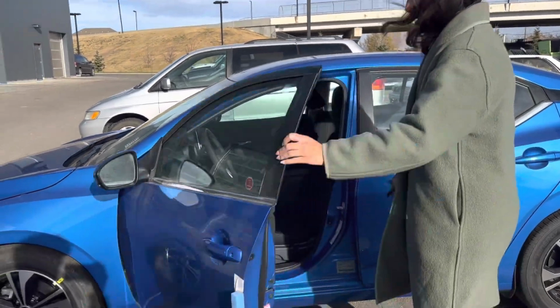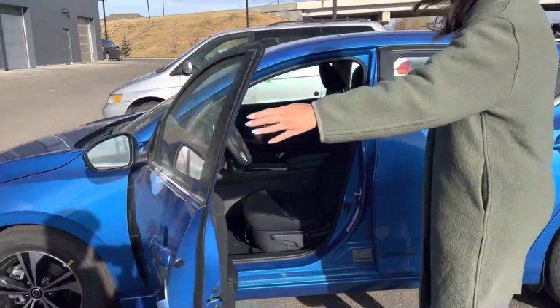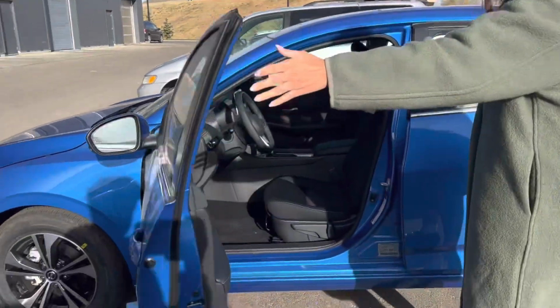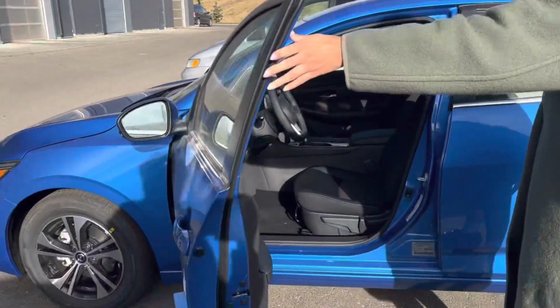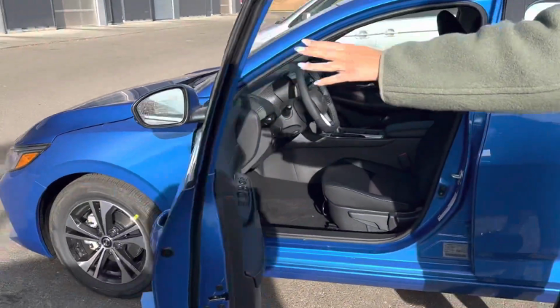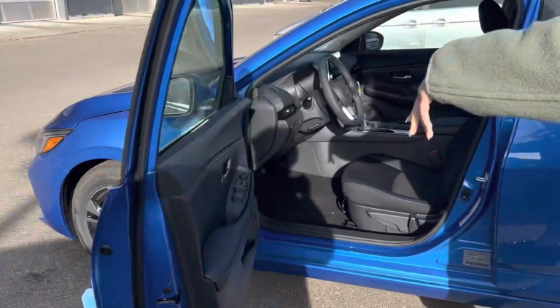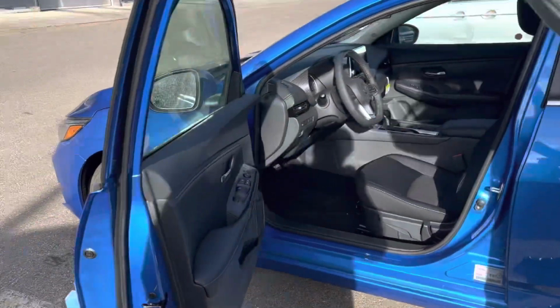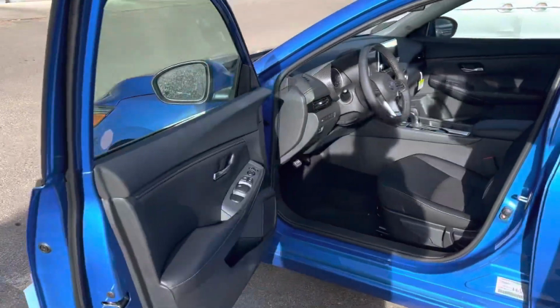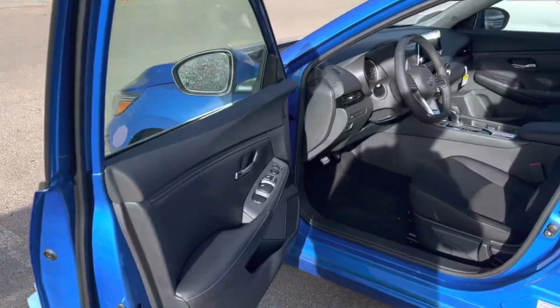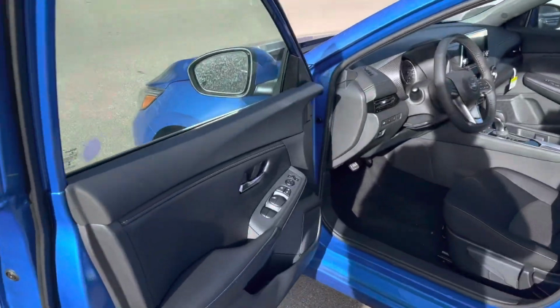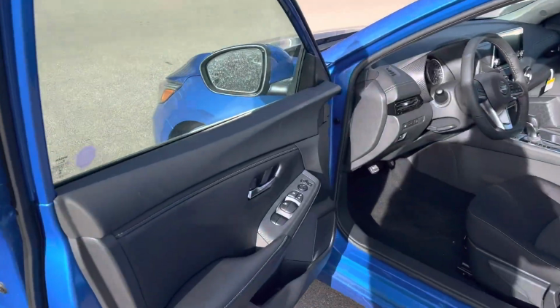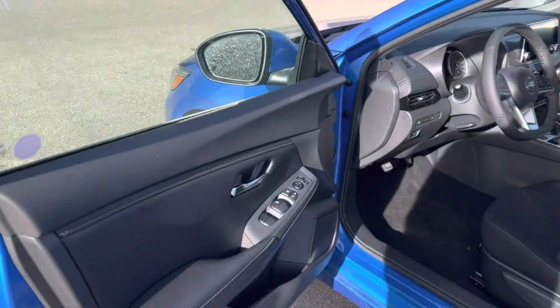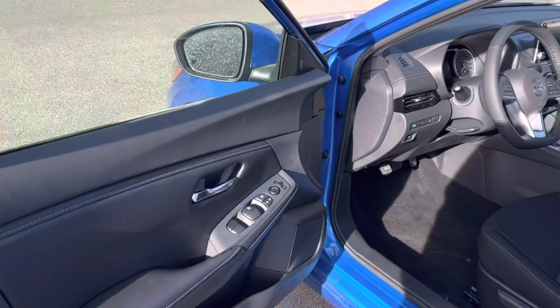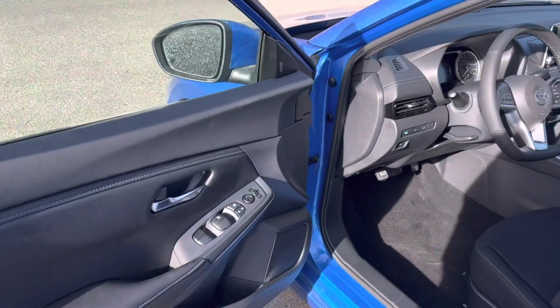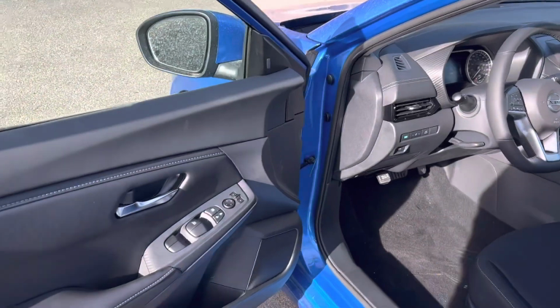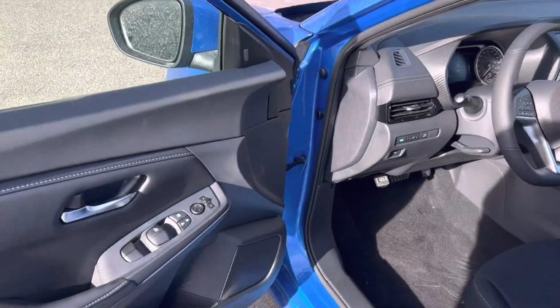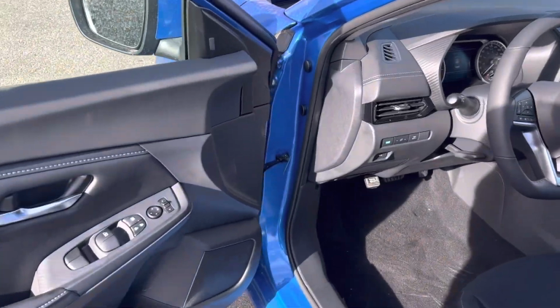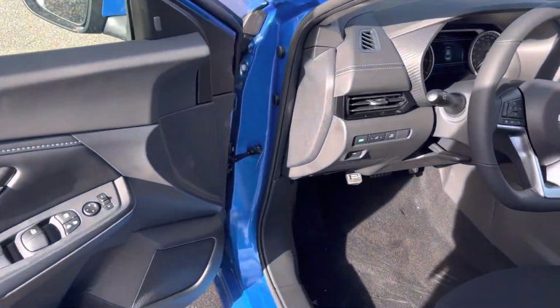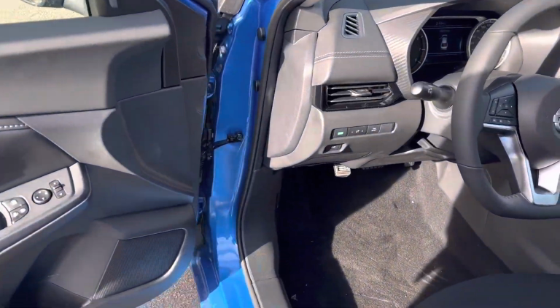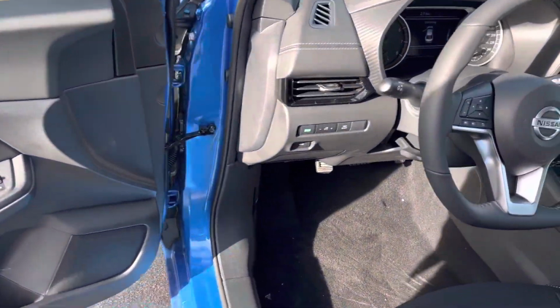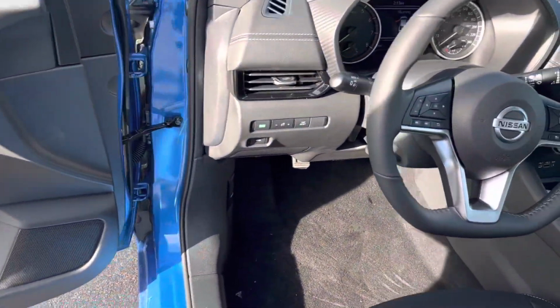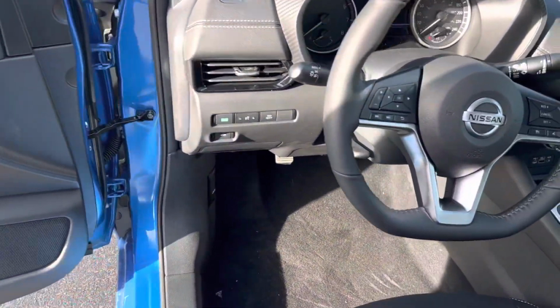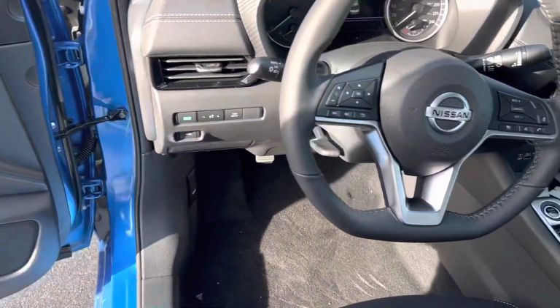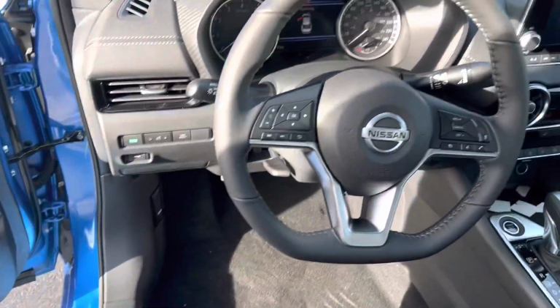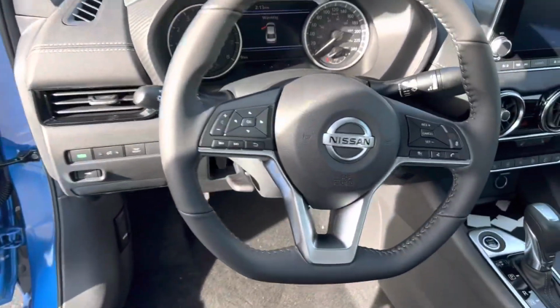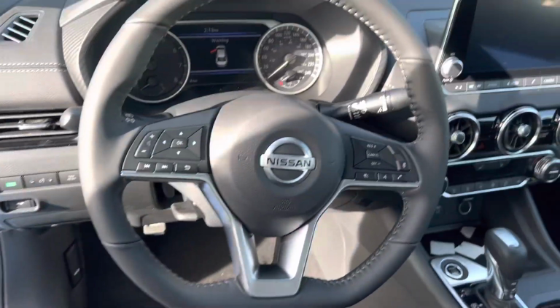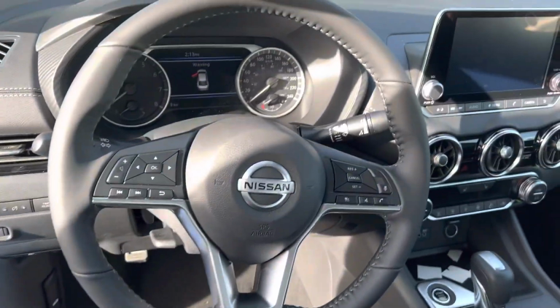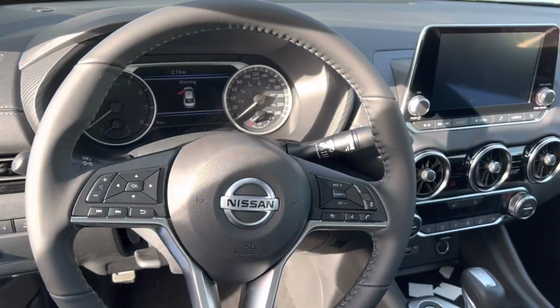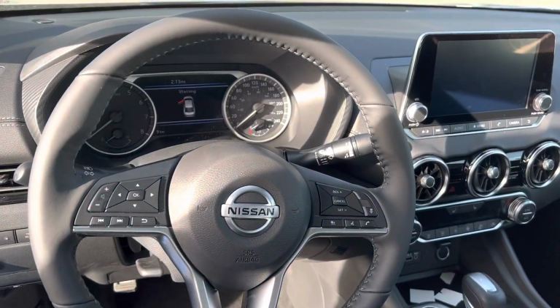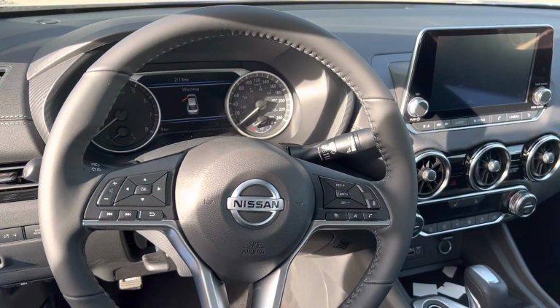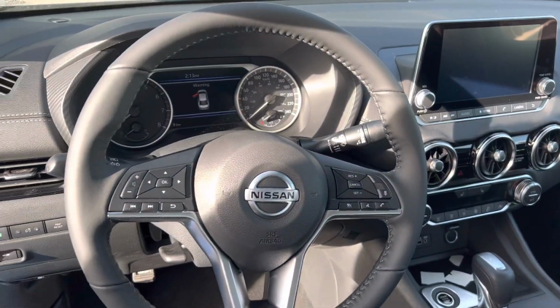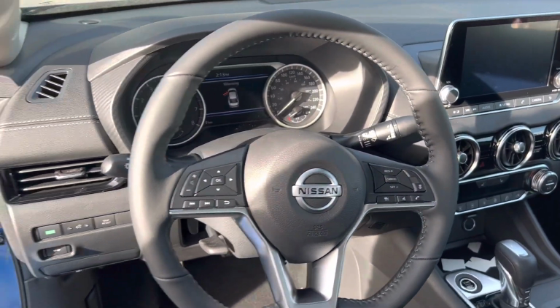You do get keyless entry here on the door. You'll also get power windows, power locks, heated seats up front, and you'll also get a very nice big display right there in the middle with Apple CarPlay and Android.